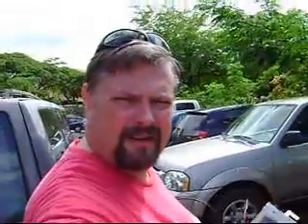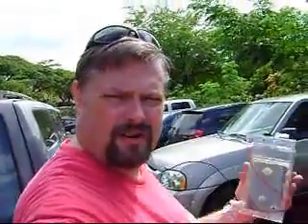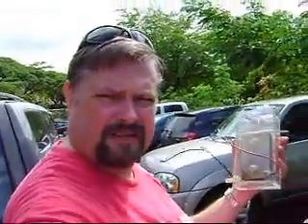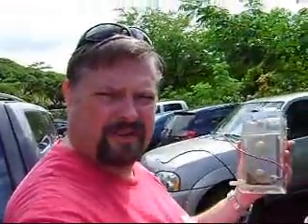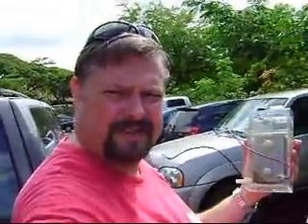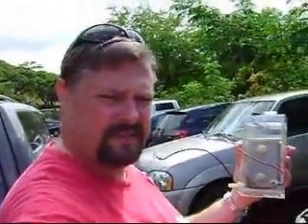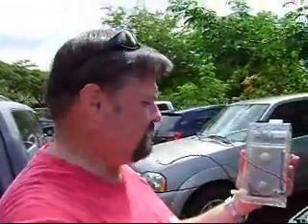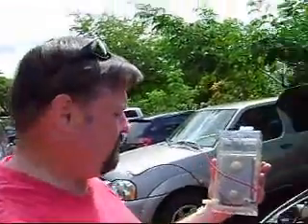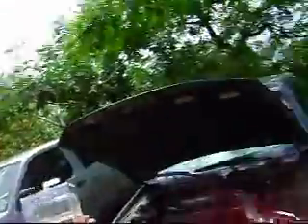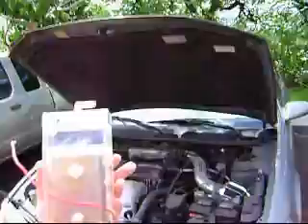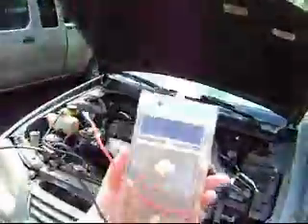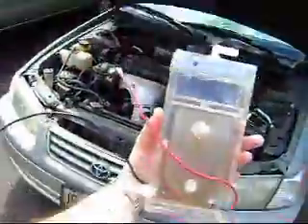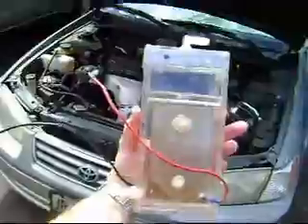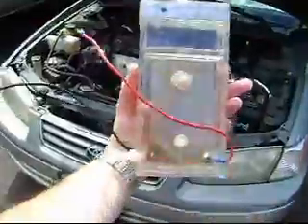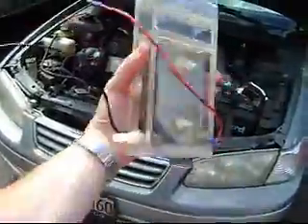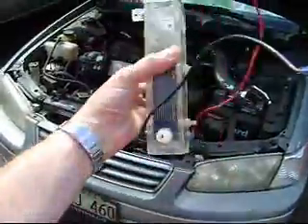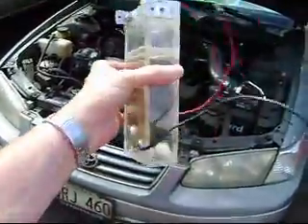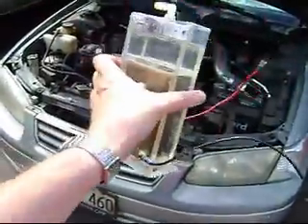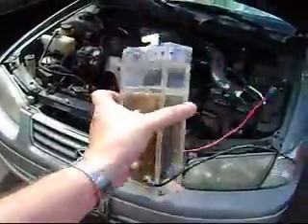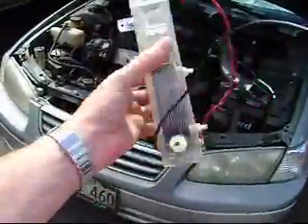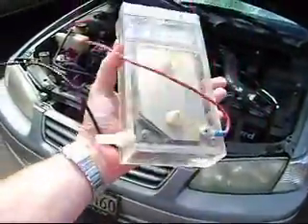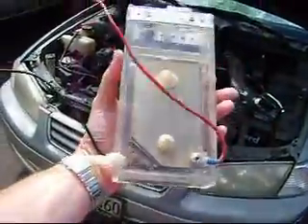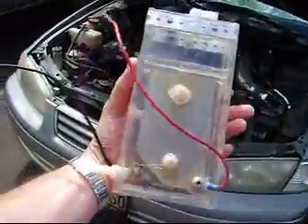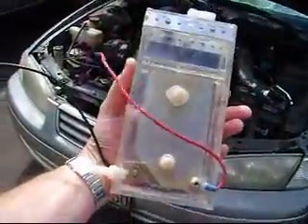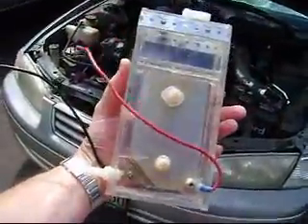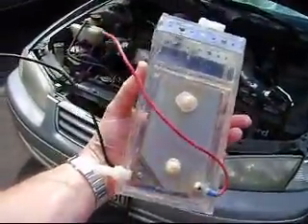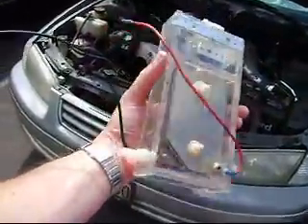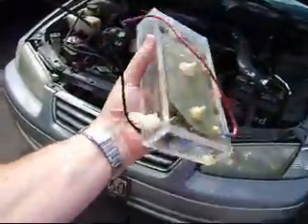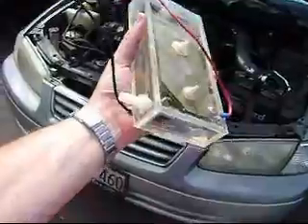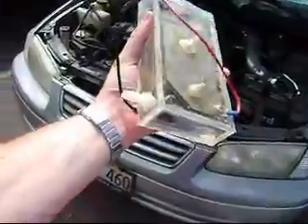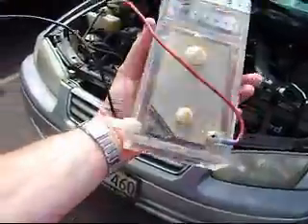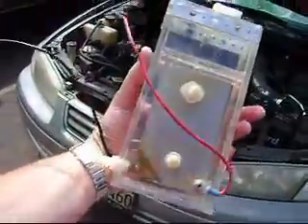Here's our latest unit. This is the HFS-2. The HFS-2 is made of acrylic. This particular one has 13 plates, positive and negative.